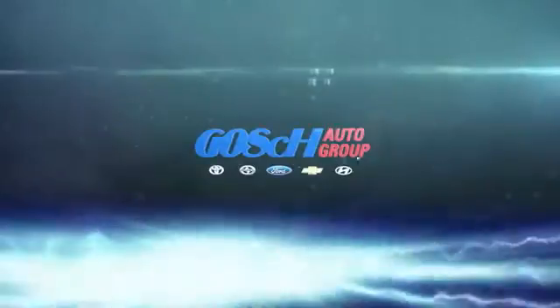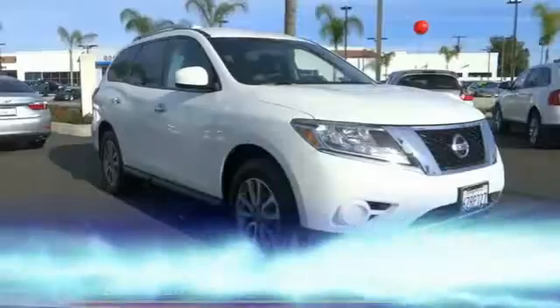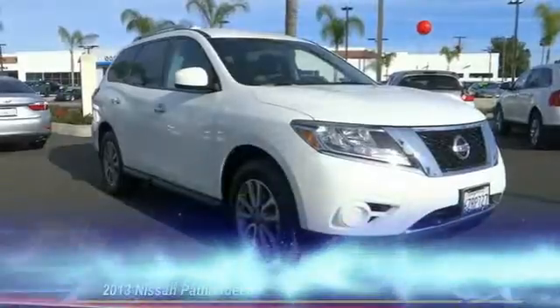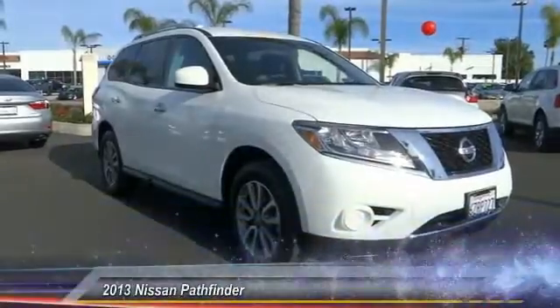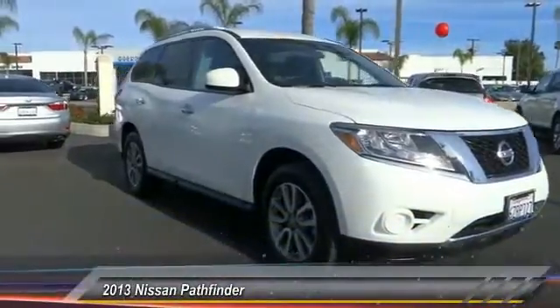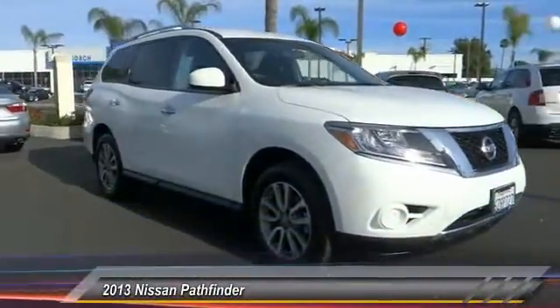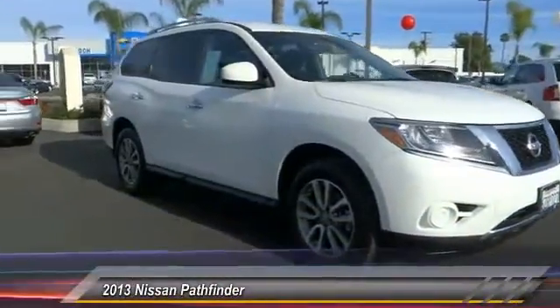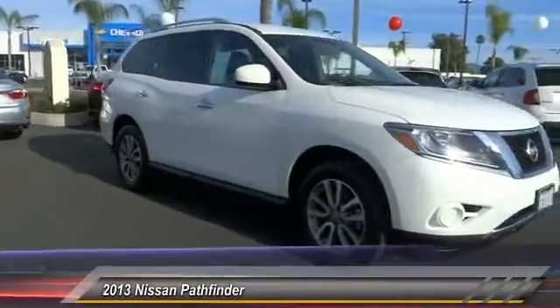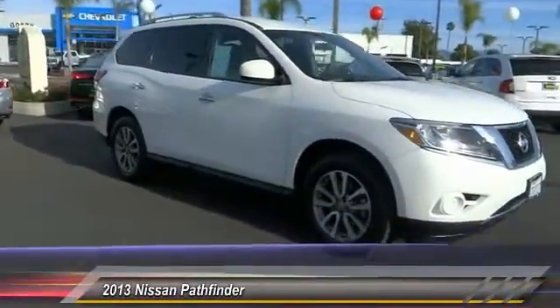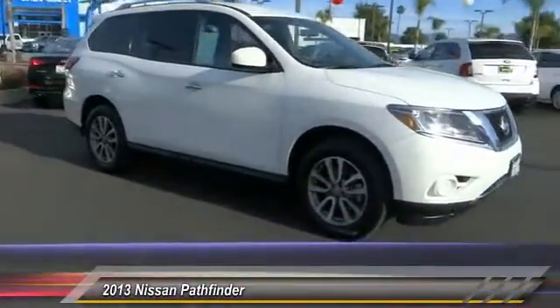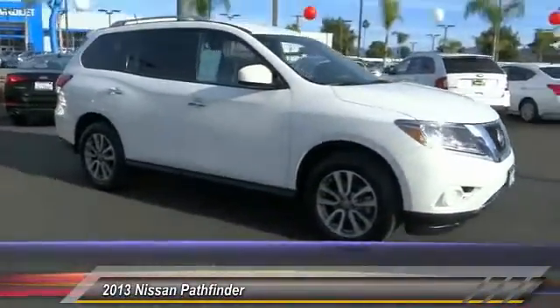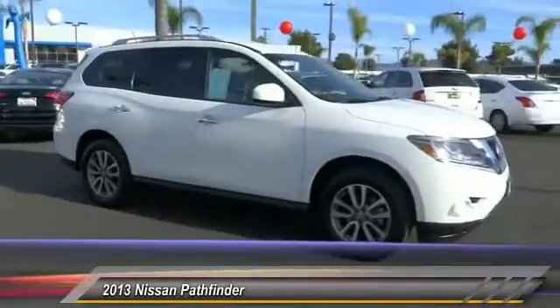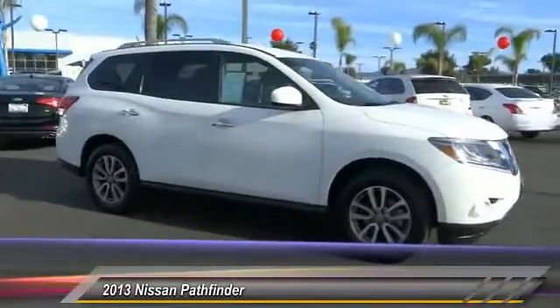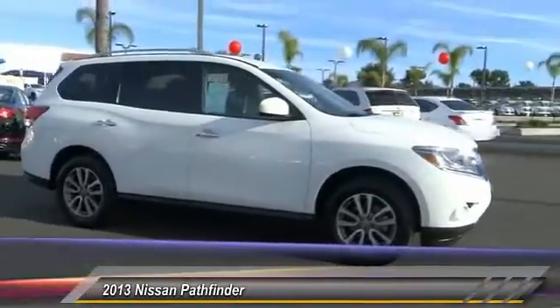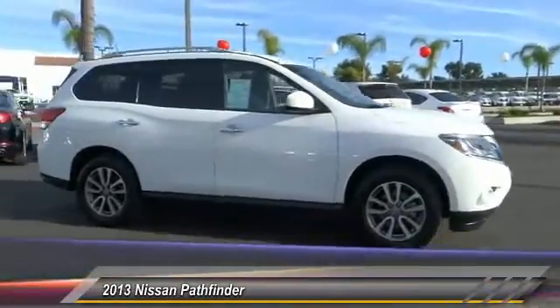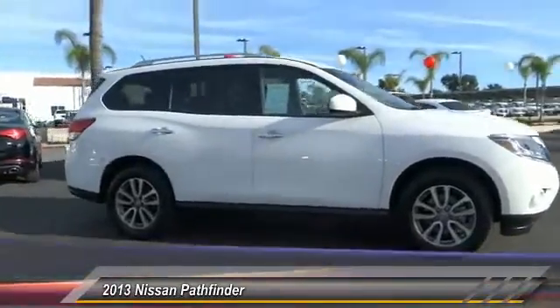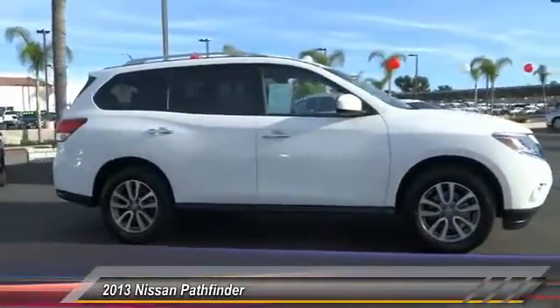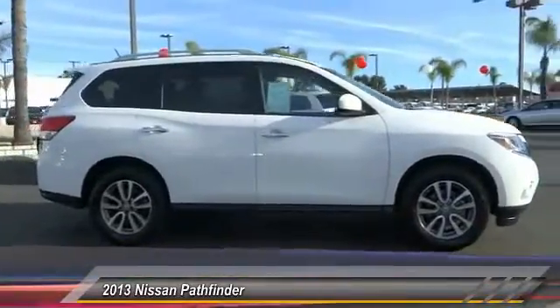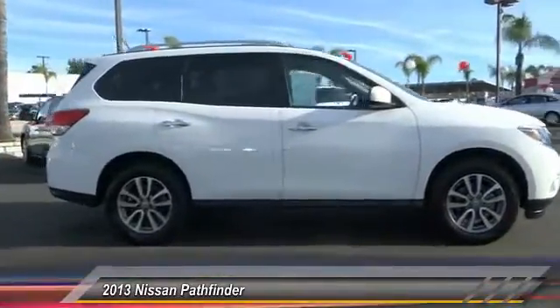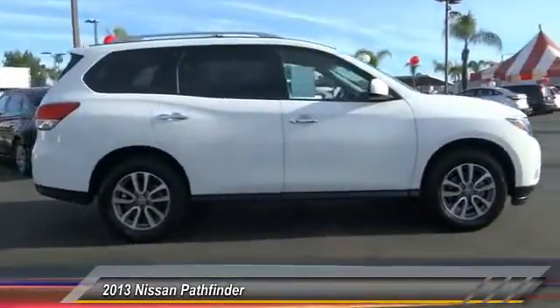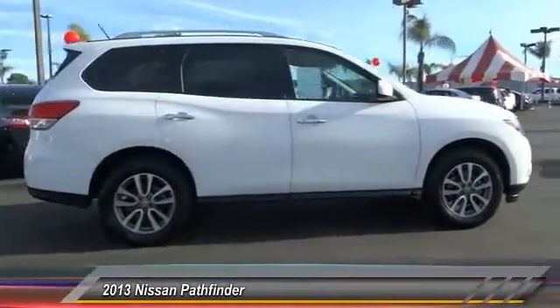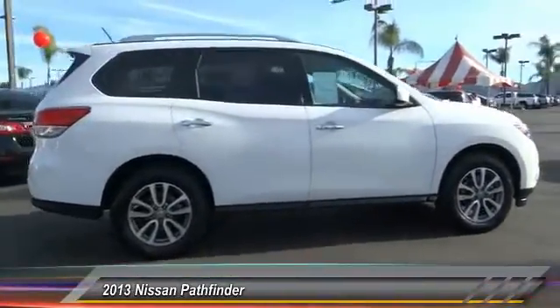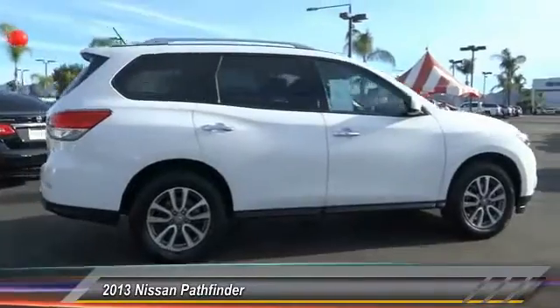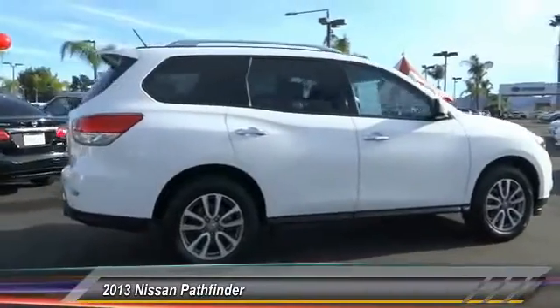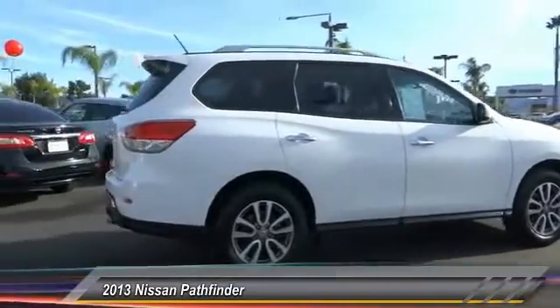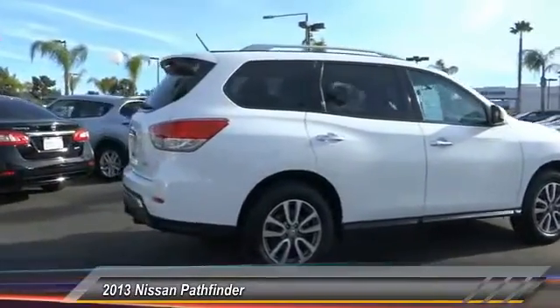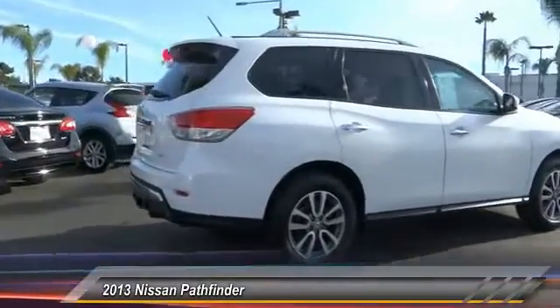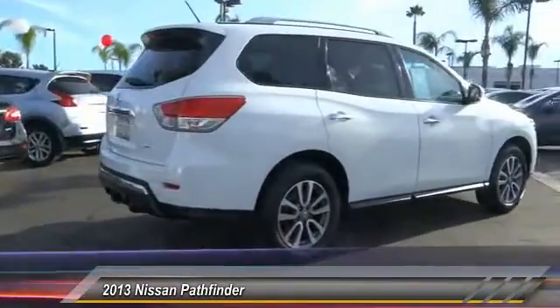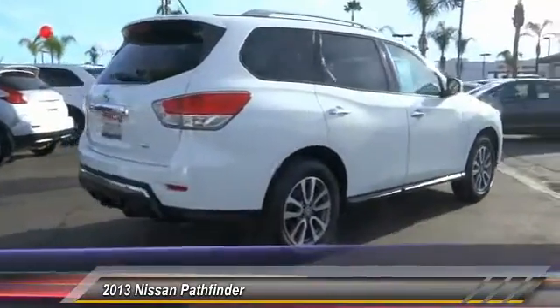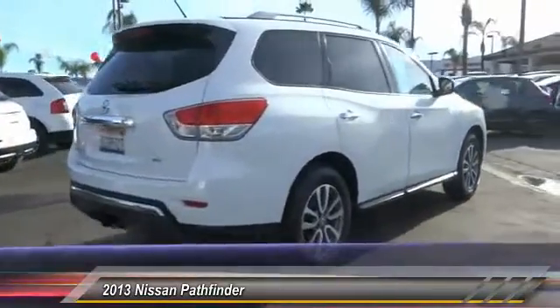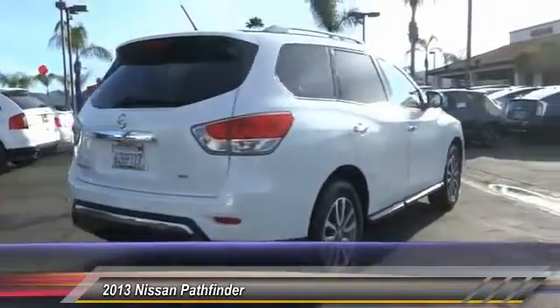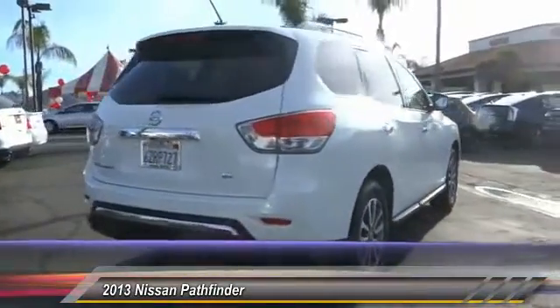The 2013 Pathfinder has a premium interior with three rows of seating for up to seven passengers, as well as versatile seating and cargo configurations. This SUV appeals to both truck lovers and car lovers and is priced below $30,000.